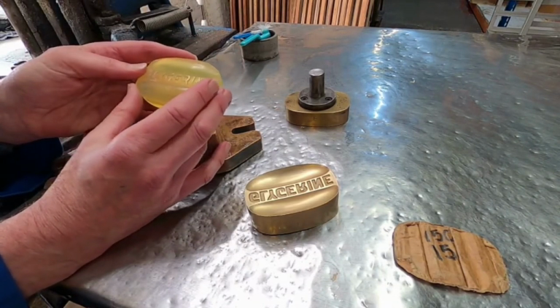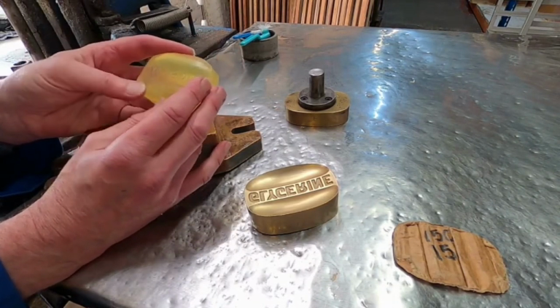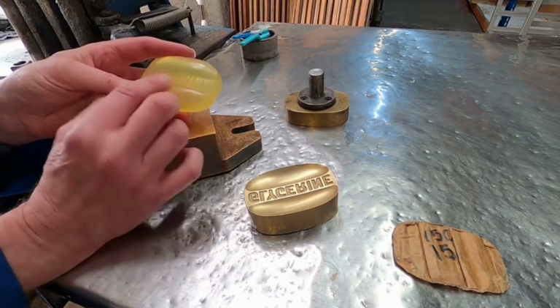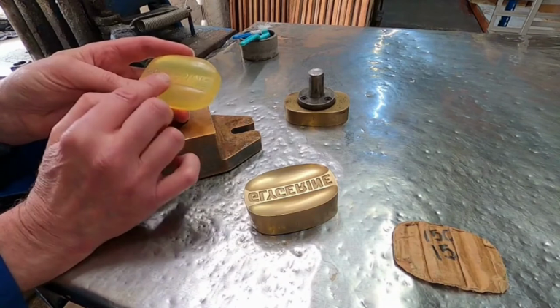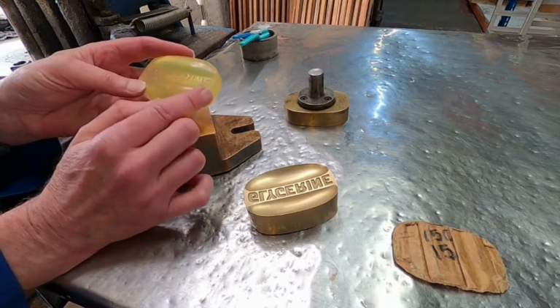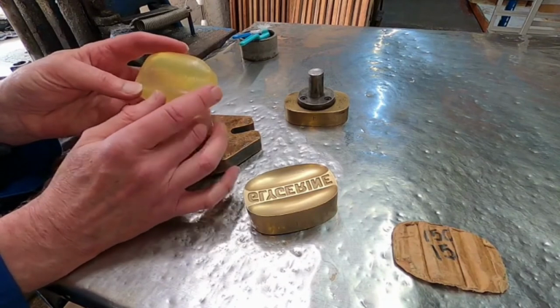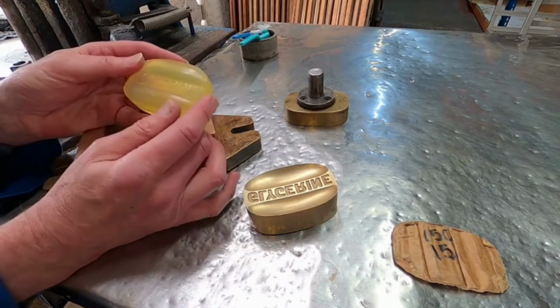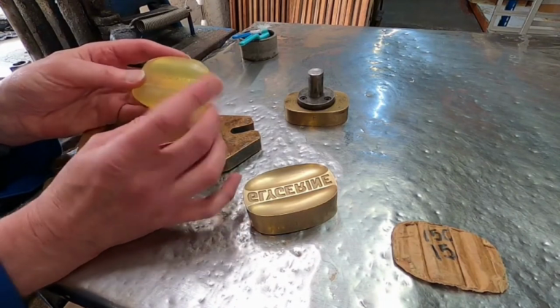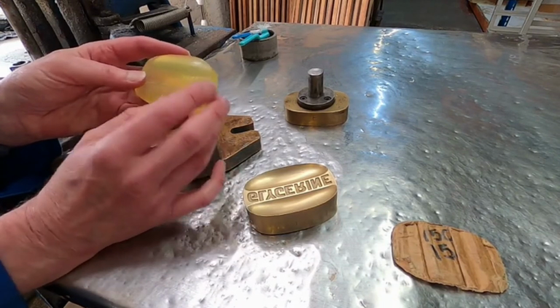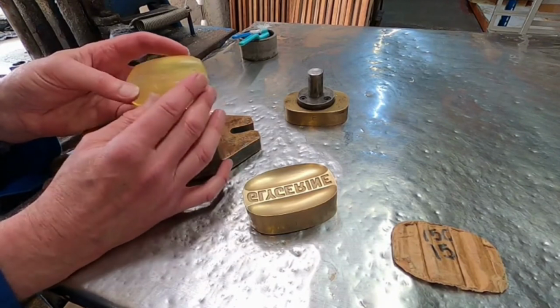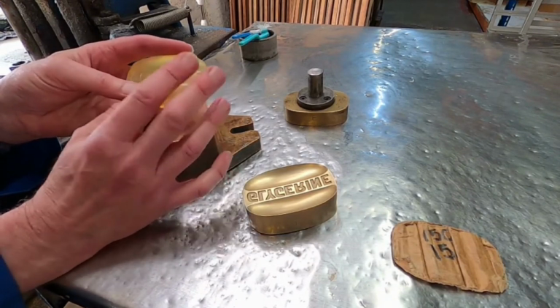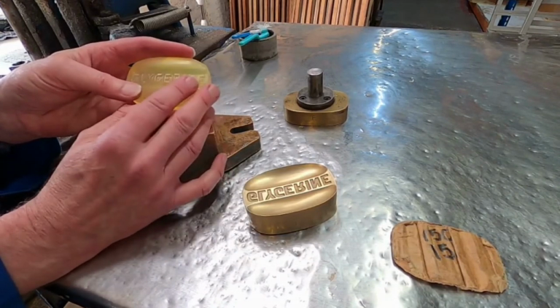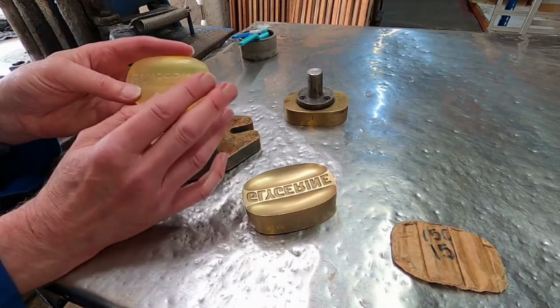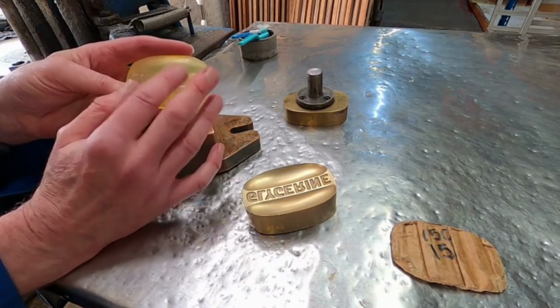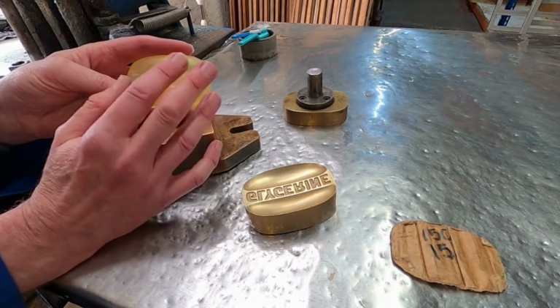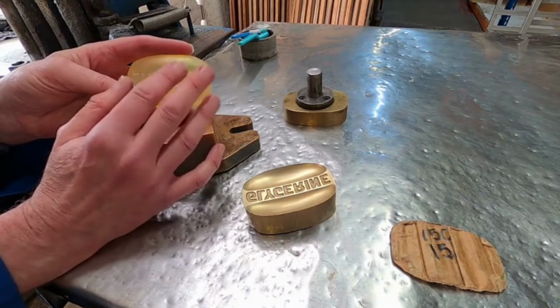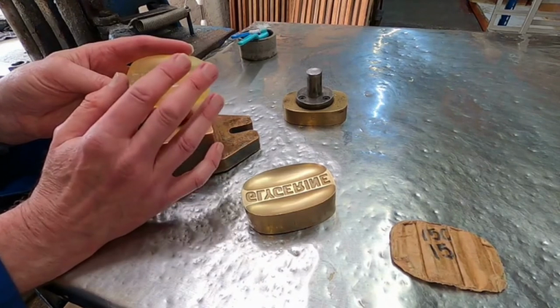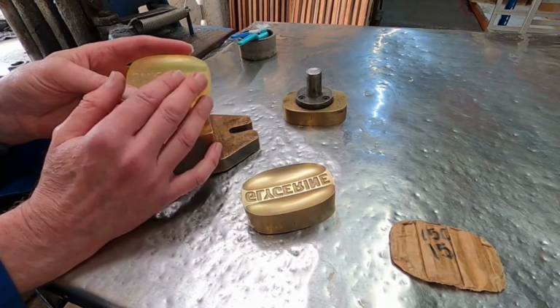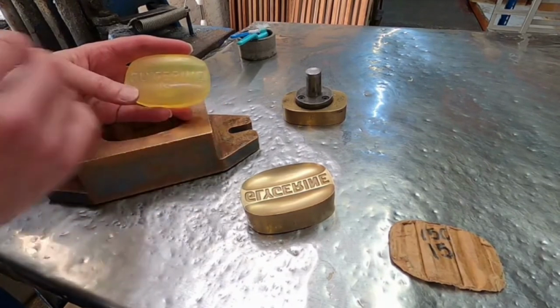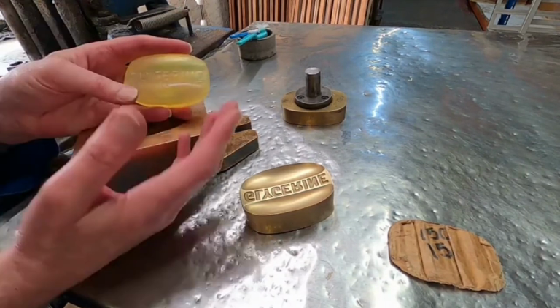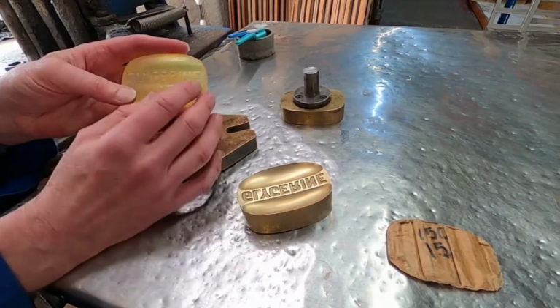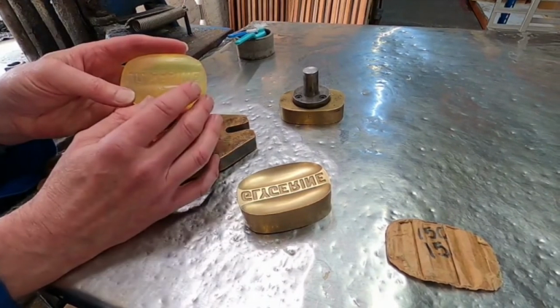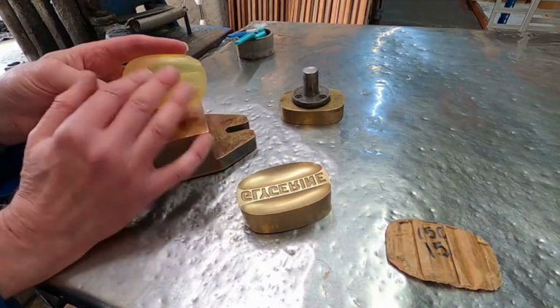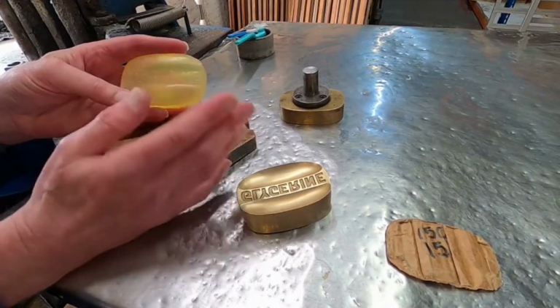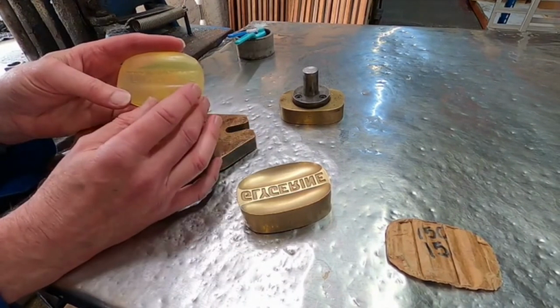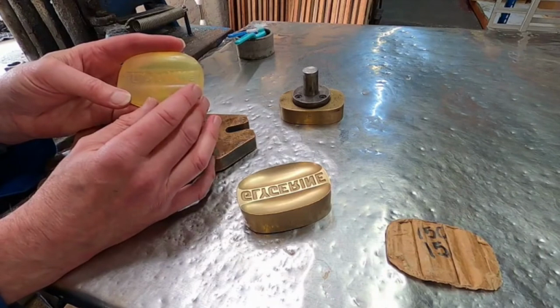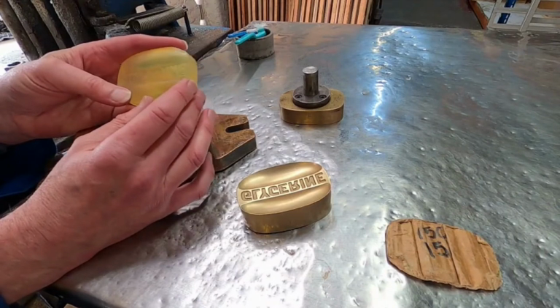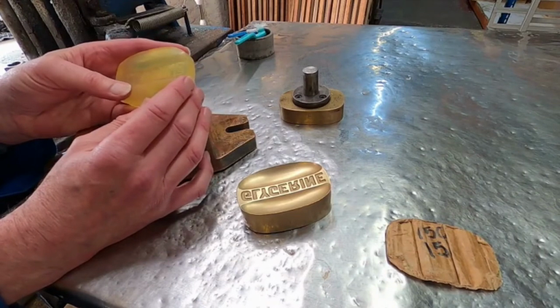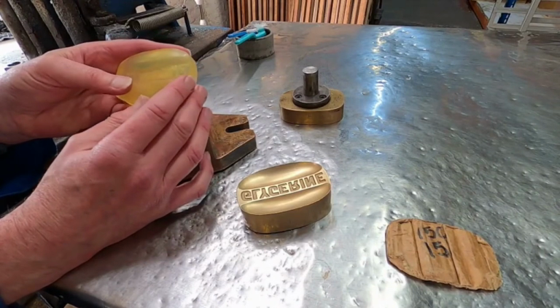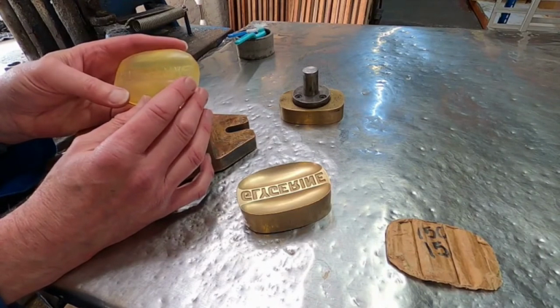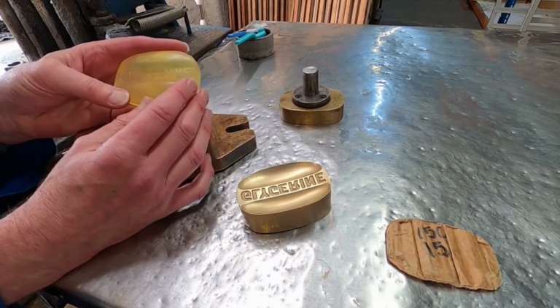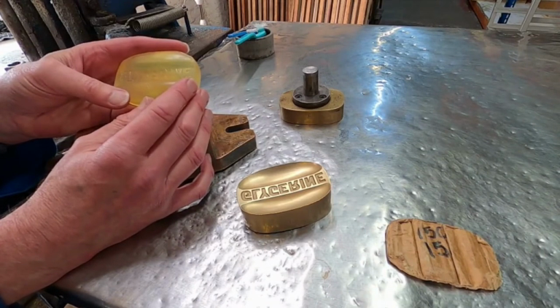That does mean that the structure of the soap is a little softer than a normal milled soap, which has a lot of soap in it, as opposed to glycerin, which is normally taken out of the process.